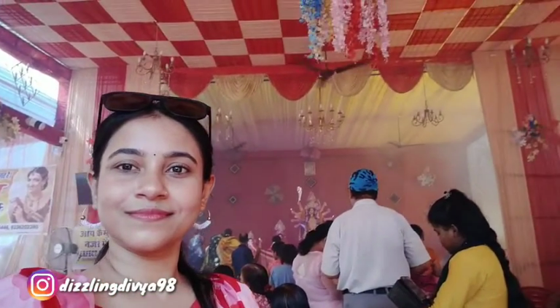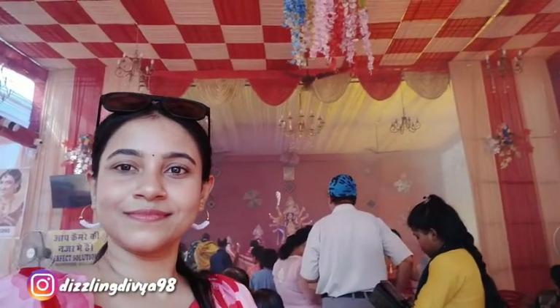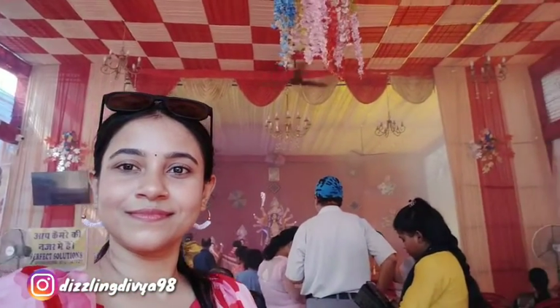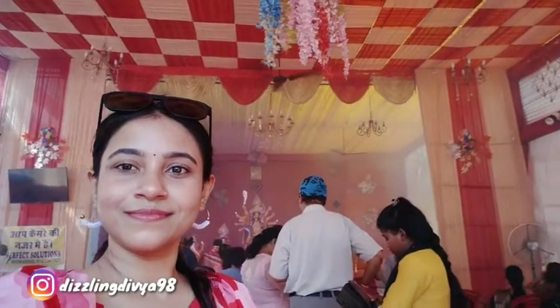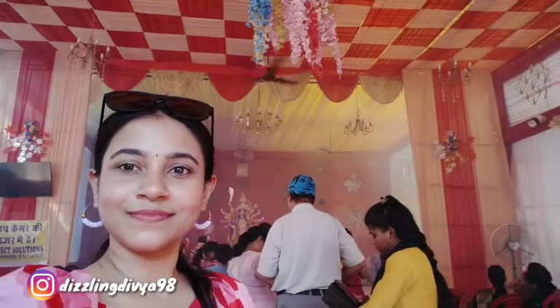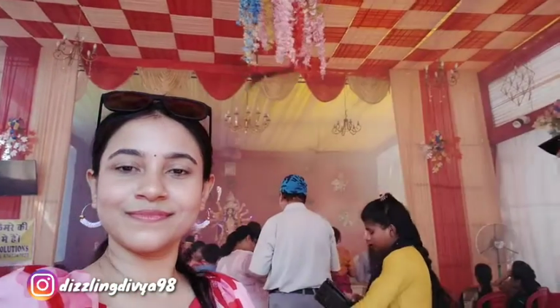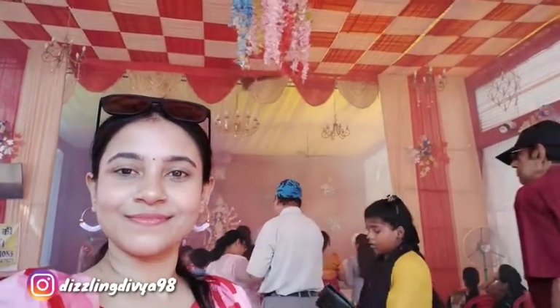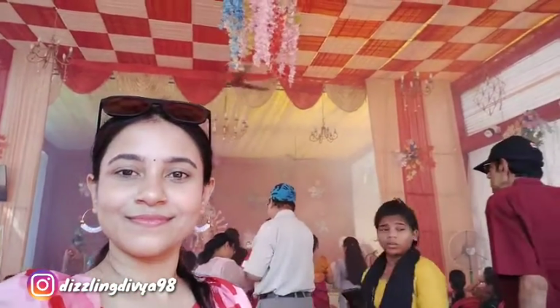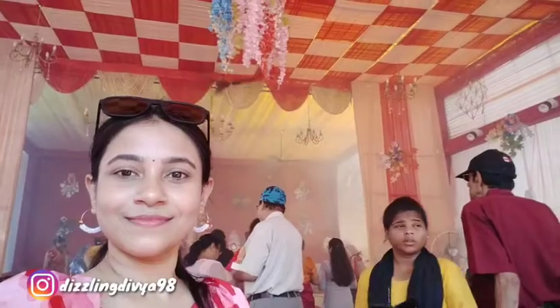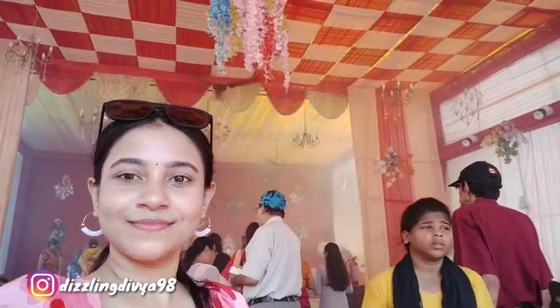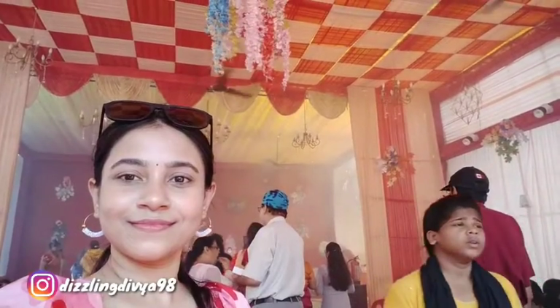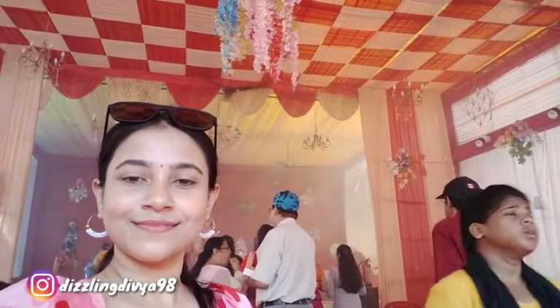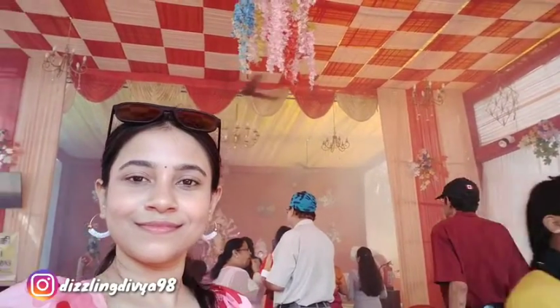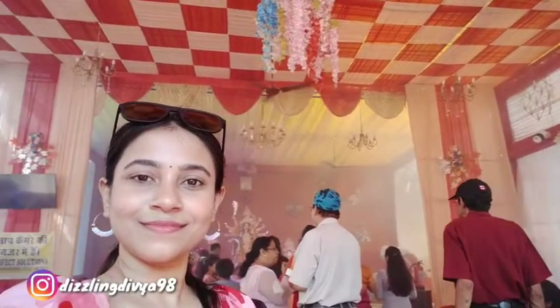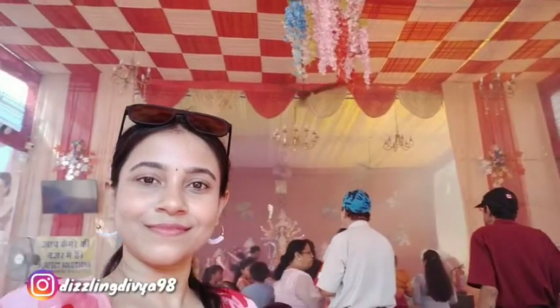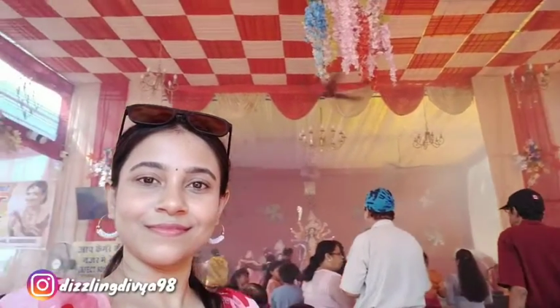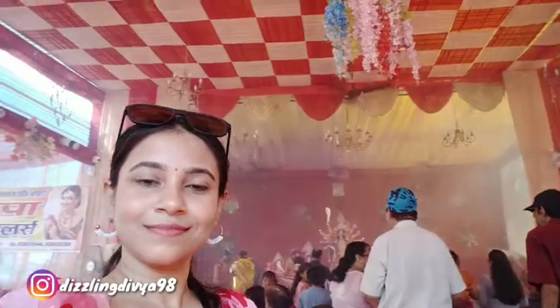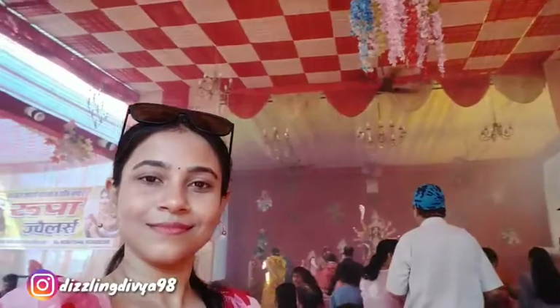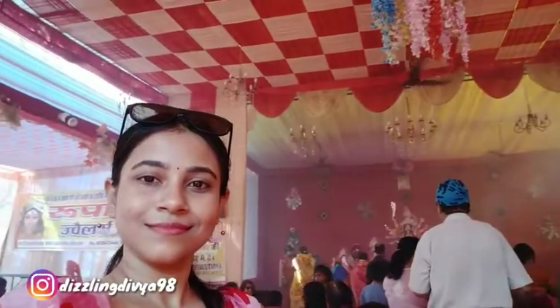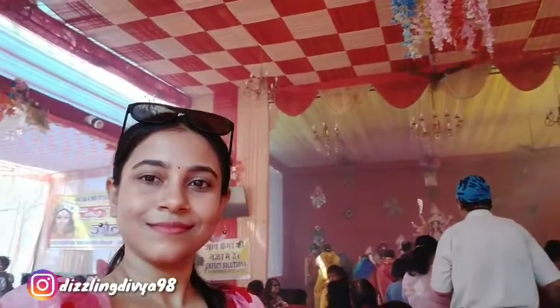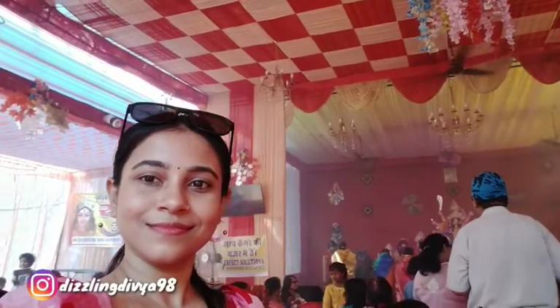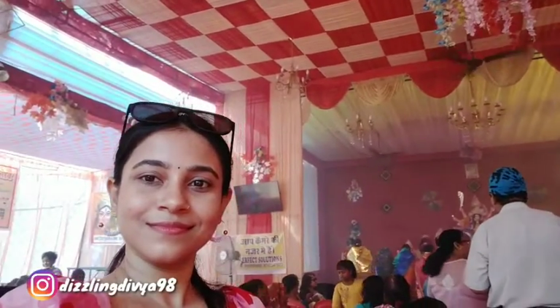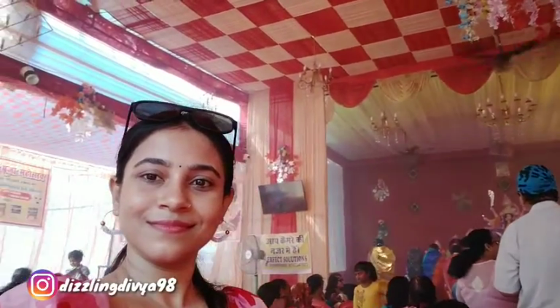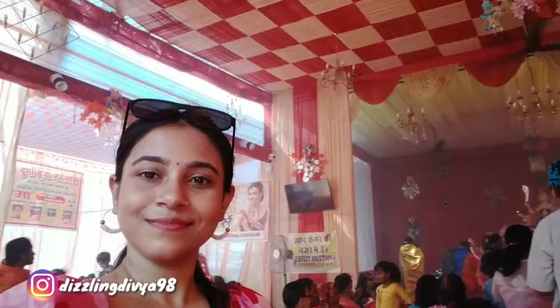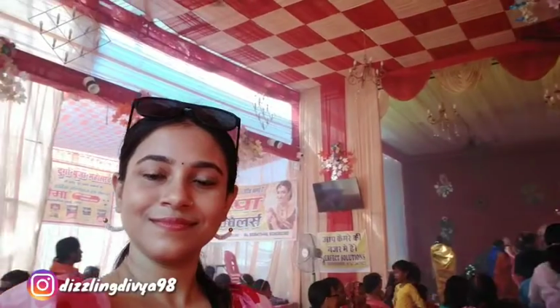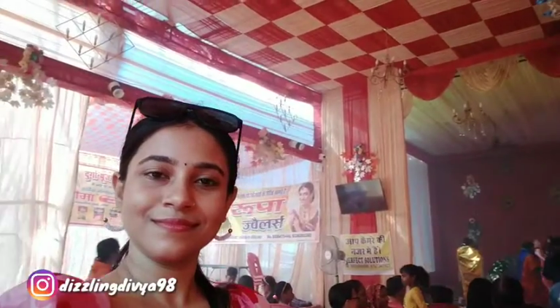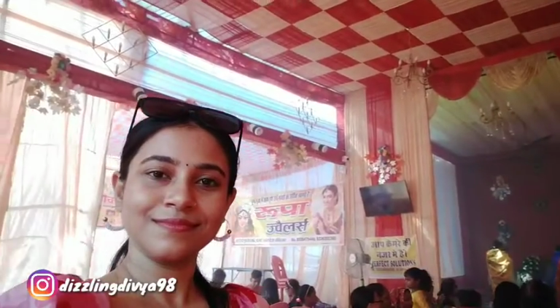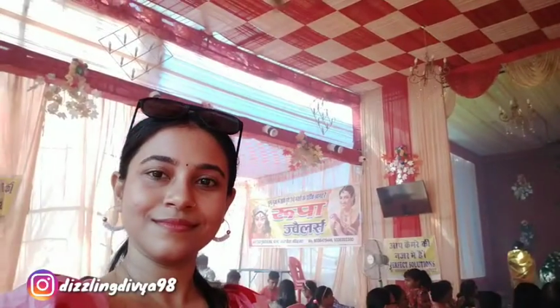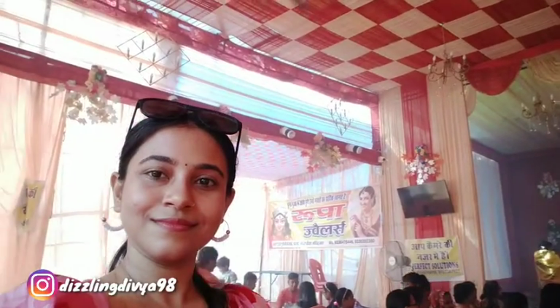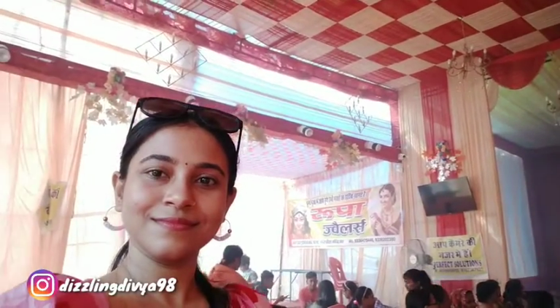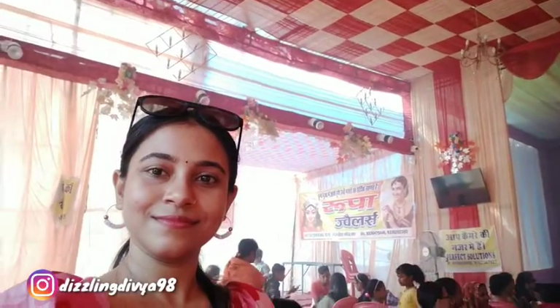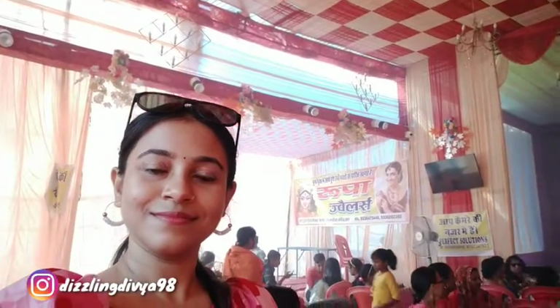Hello everyone, this is Divya and welcome back to my channel Dizzling Divya. In this video I have shared this lovely vlog and this is the day of Navmi.